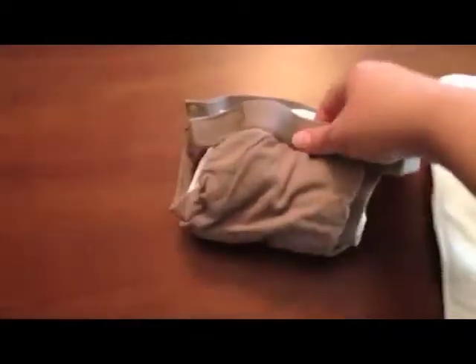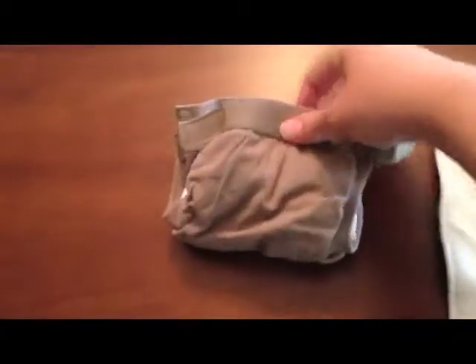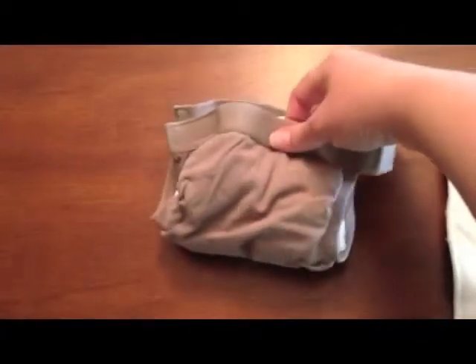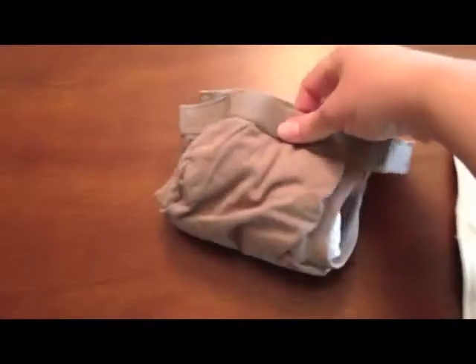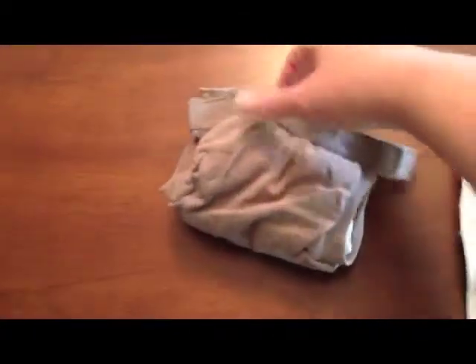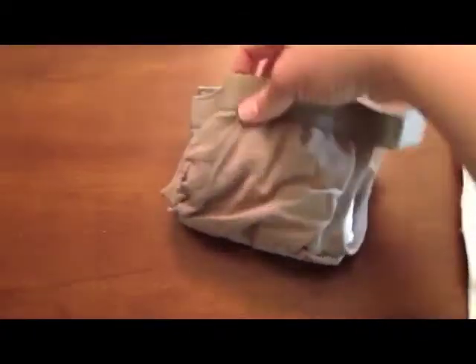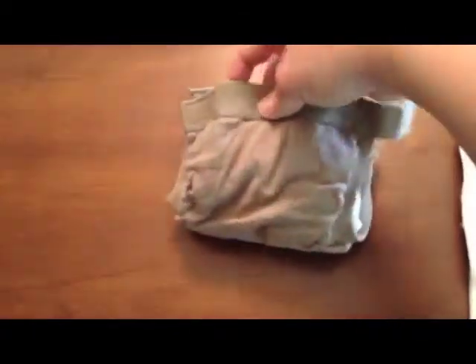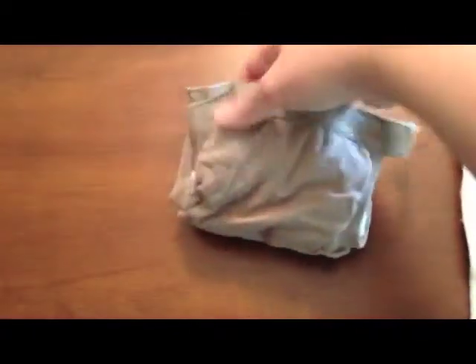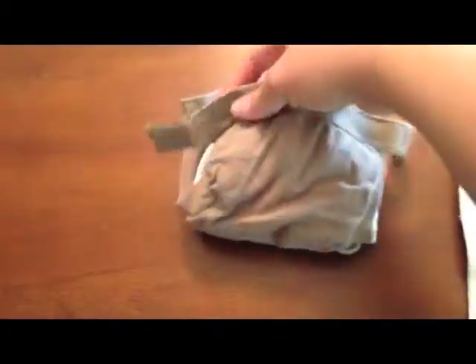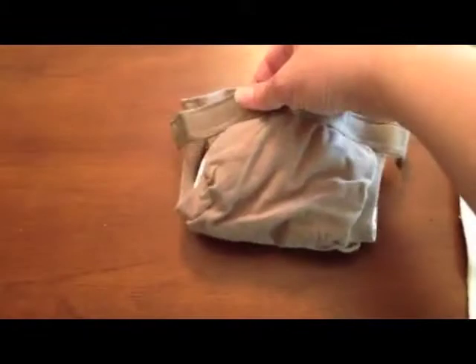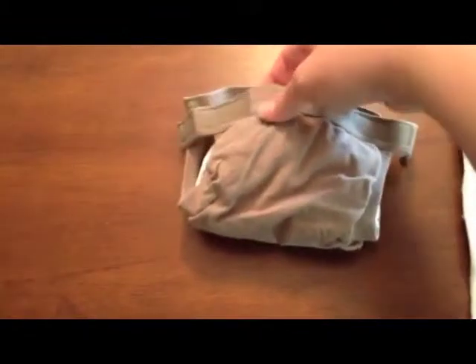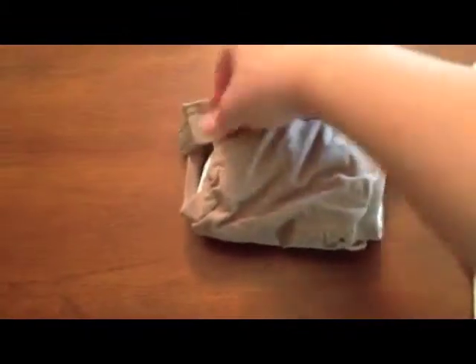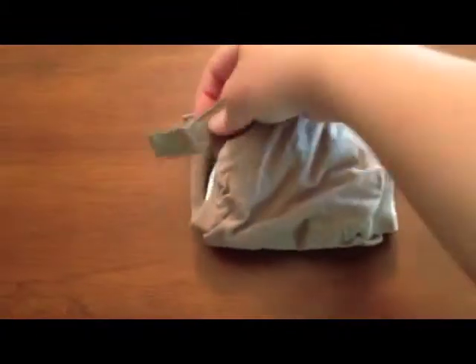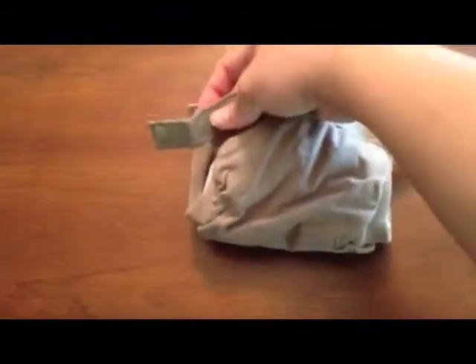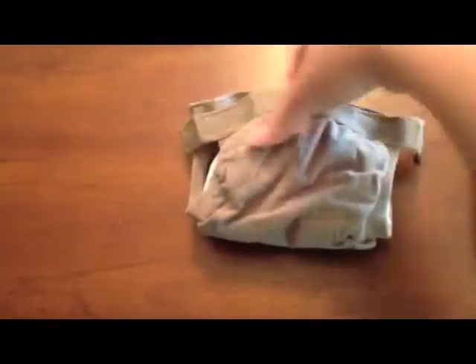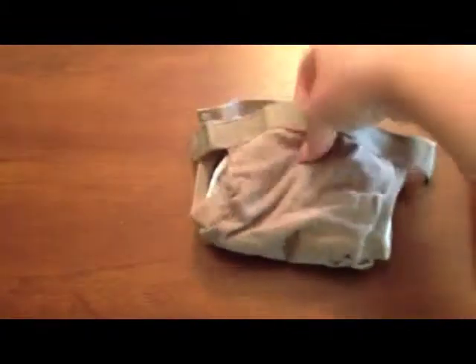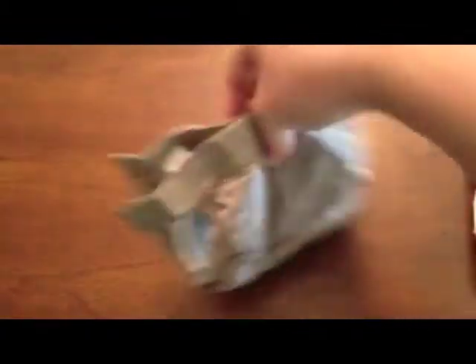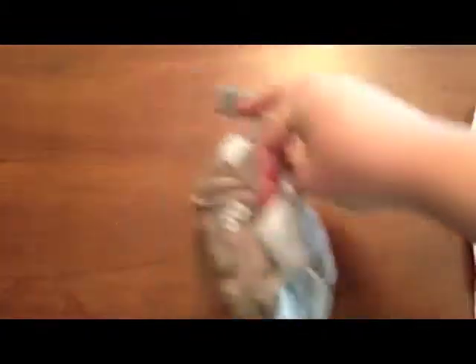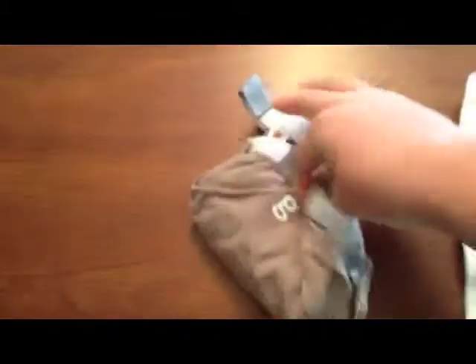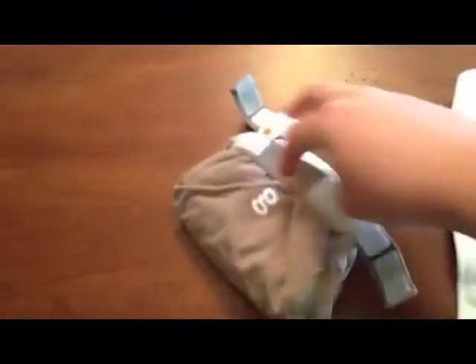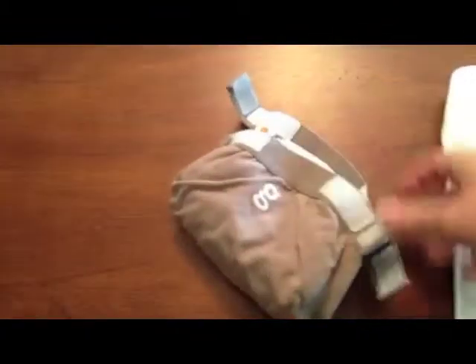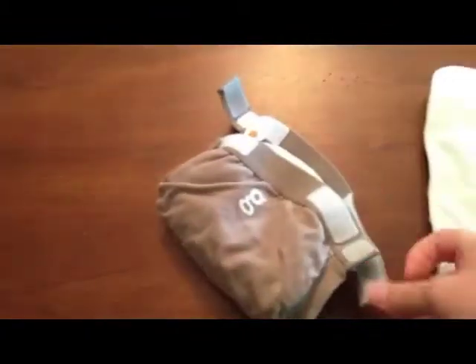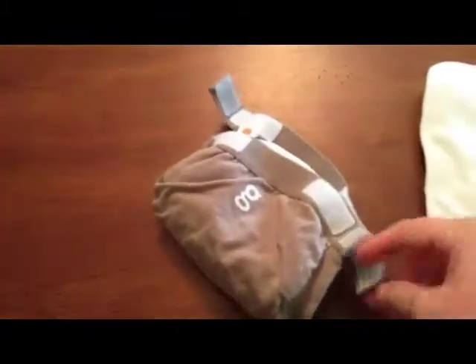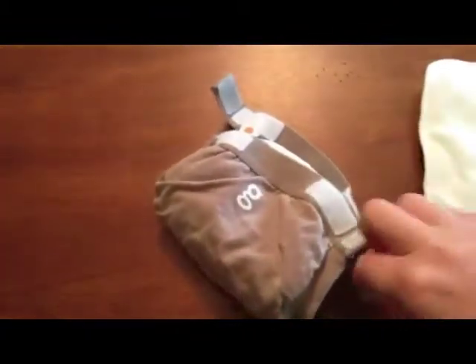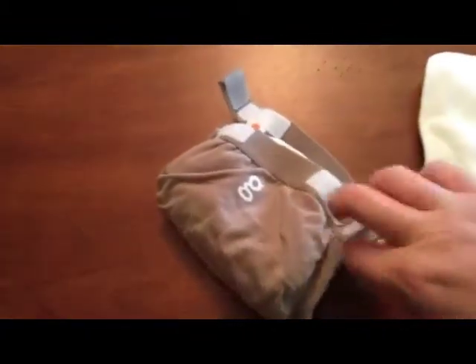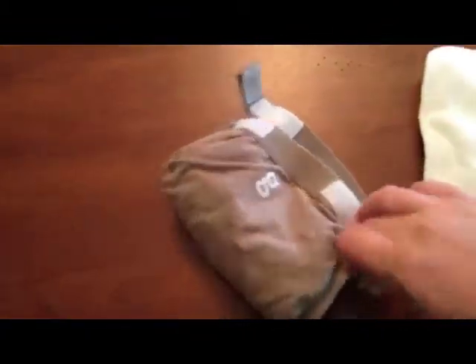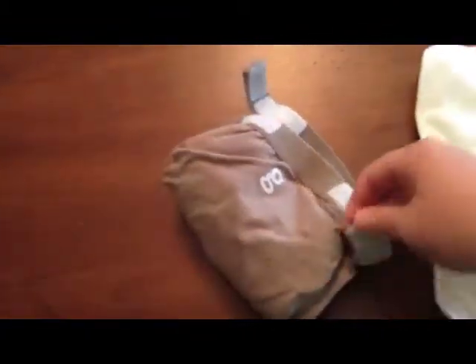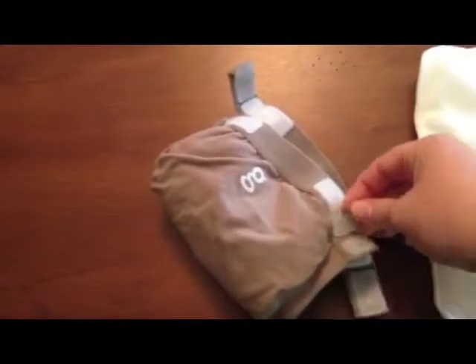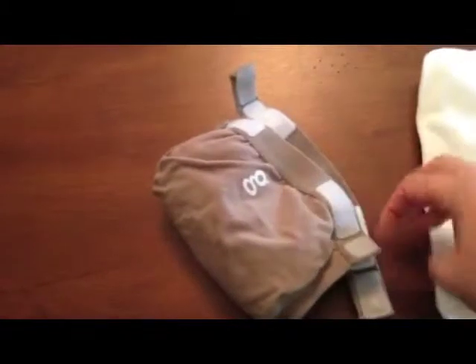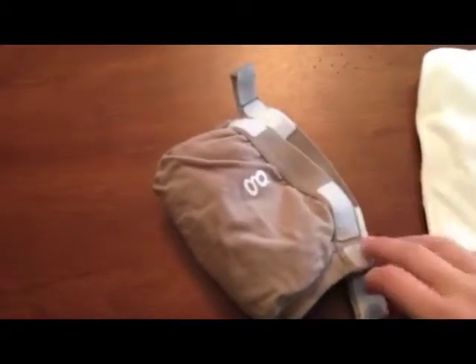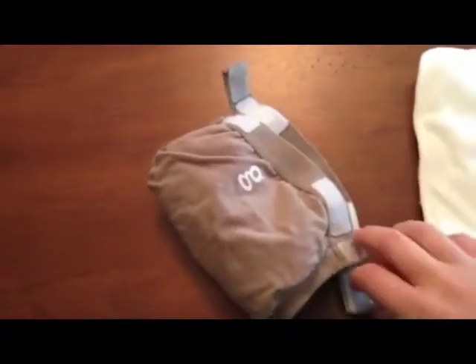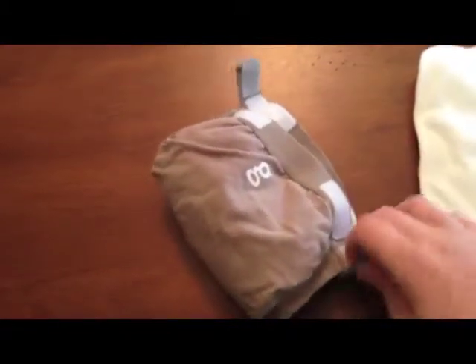When you put it on the baby, this is actually the front side, and these tabs come around on the back — the little G is on the back — so the tabs come around and you snap it onto the back like that.